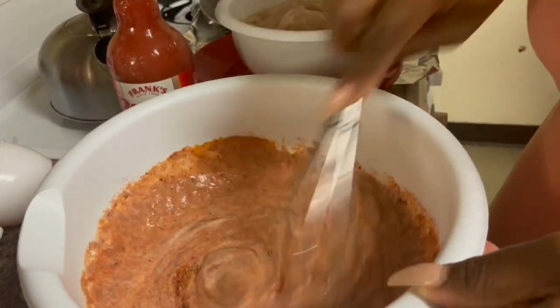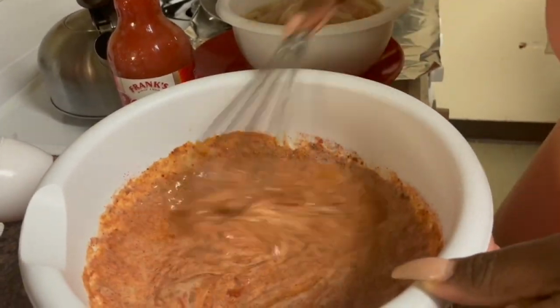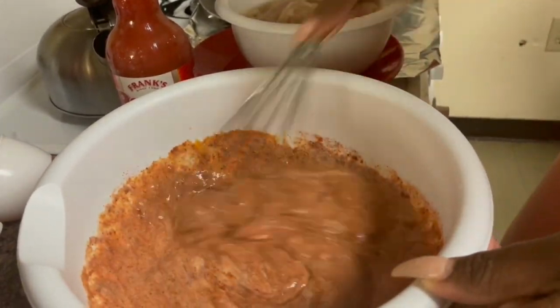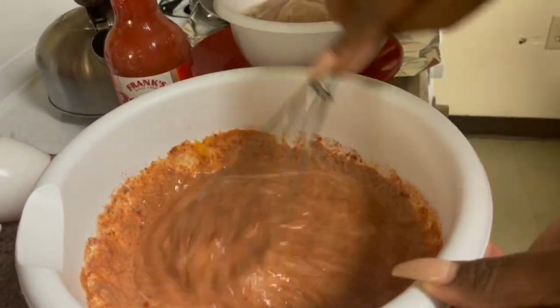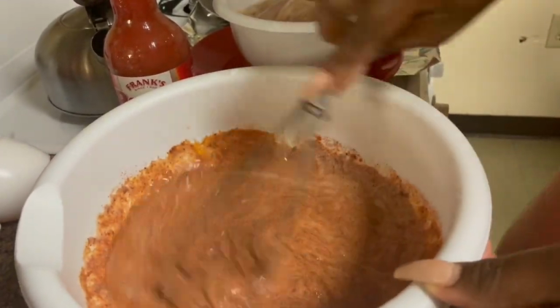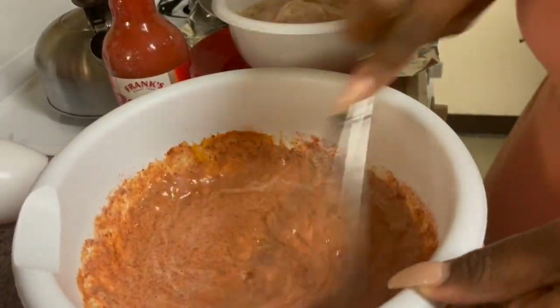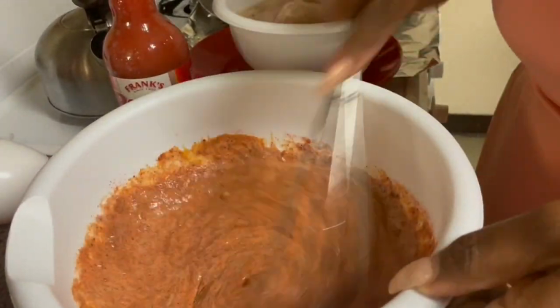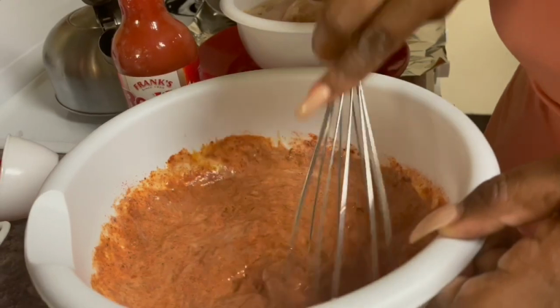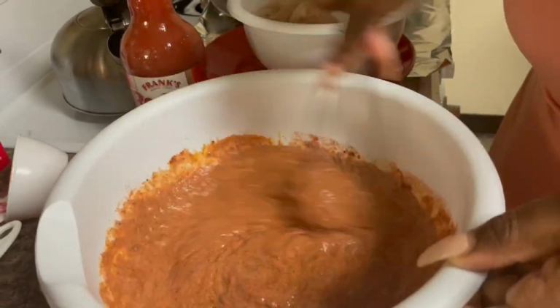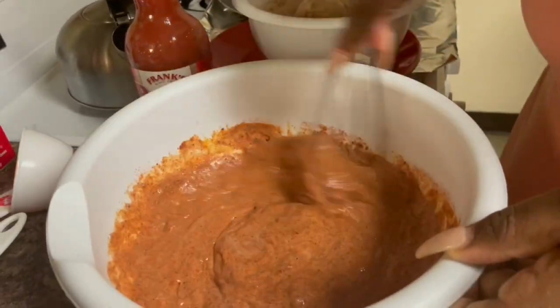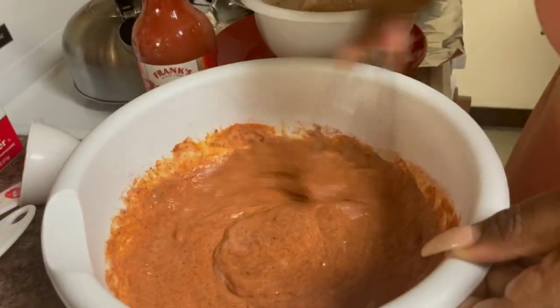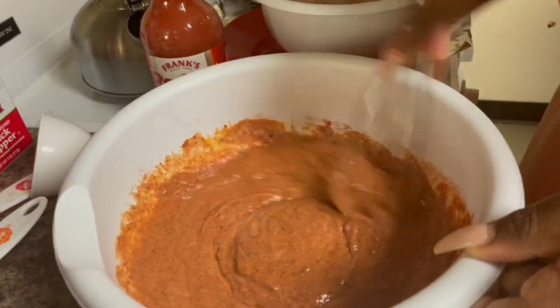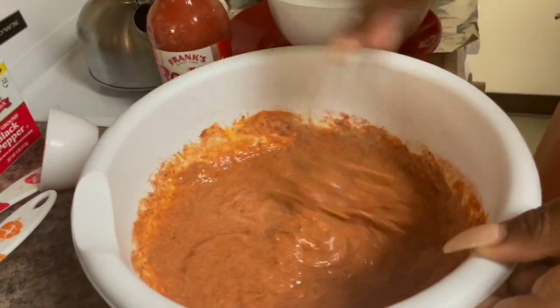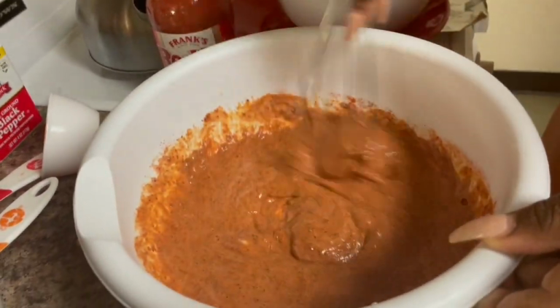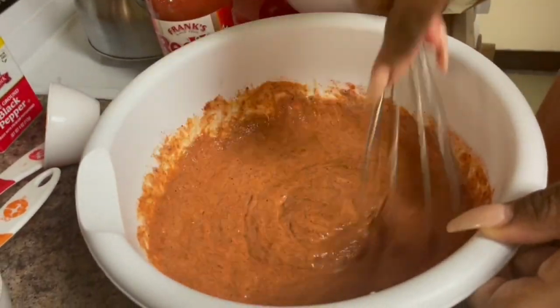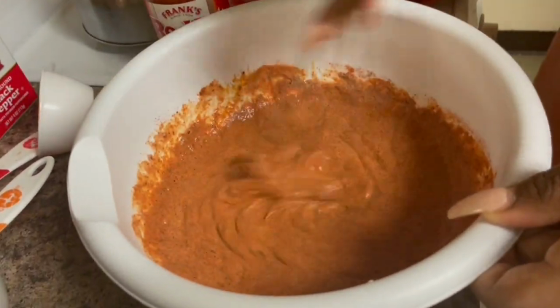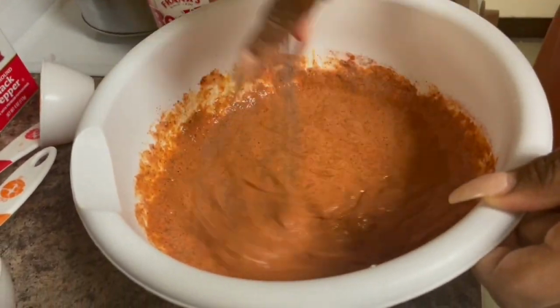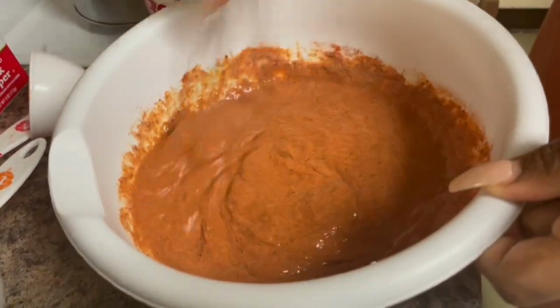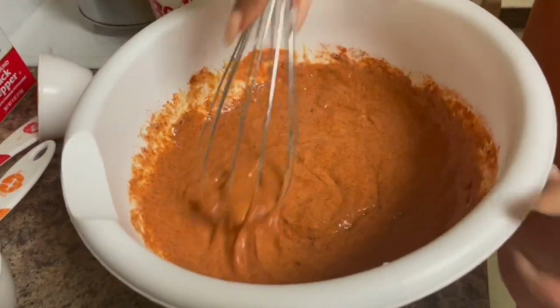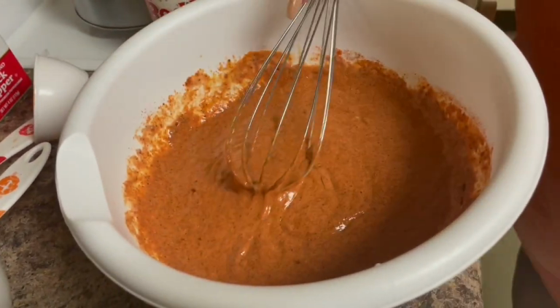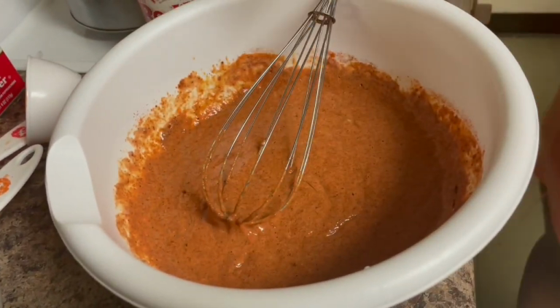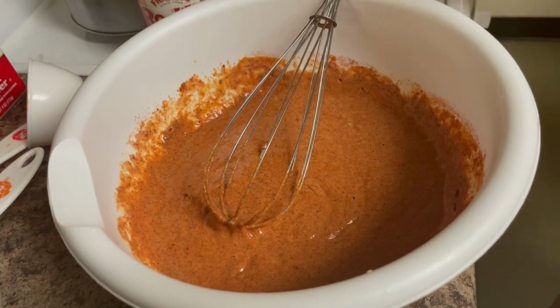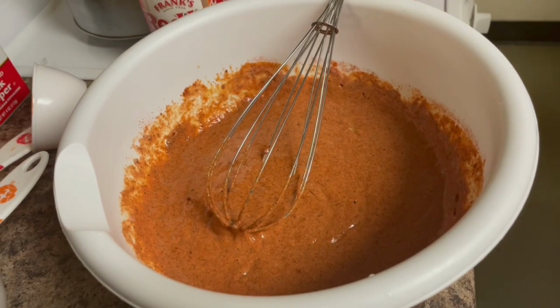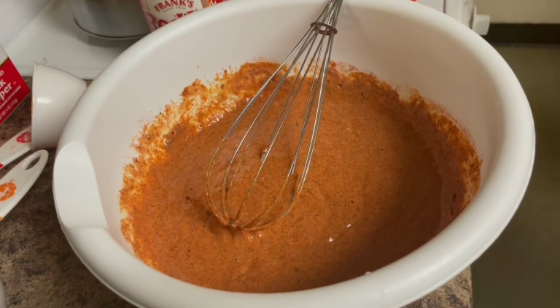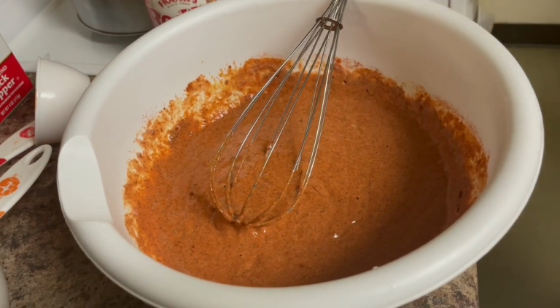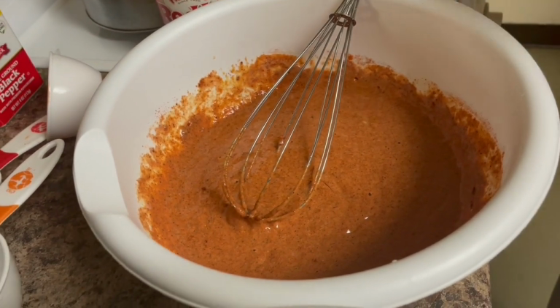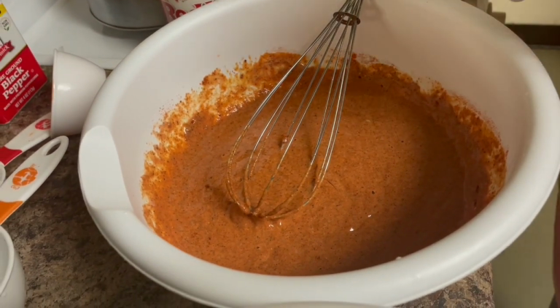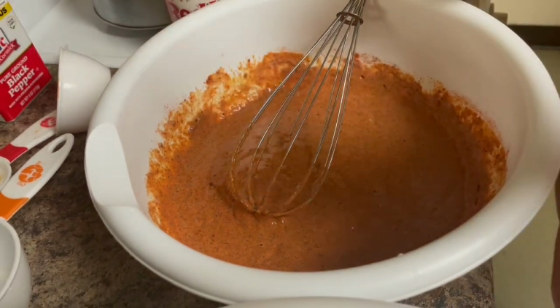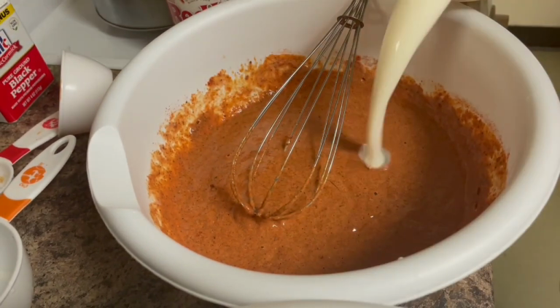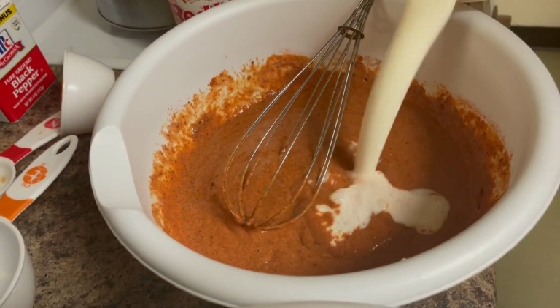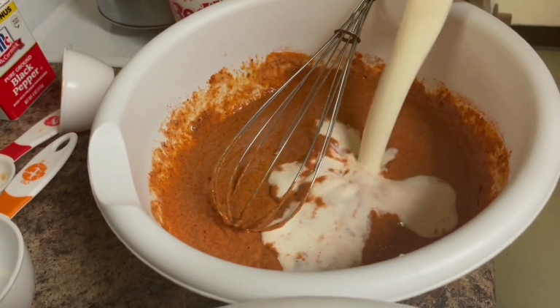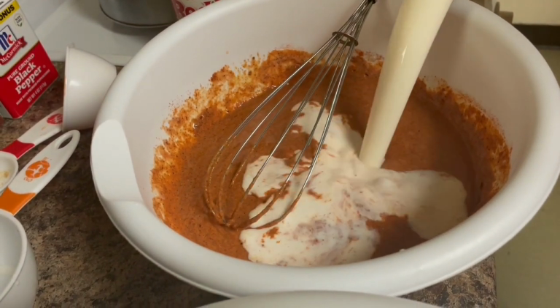I think I'm going to add a little bit more buttermilk in here. I didn't know it was going to get like that — it's making it watery, but I'm able to dip the sandwiches in here.